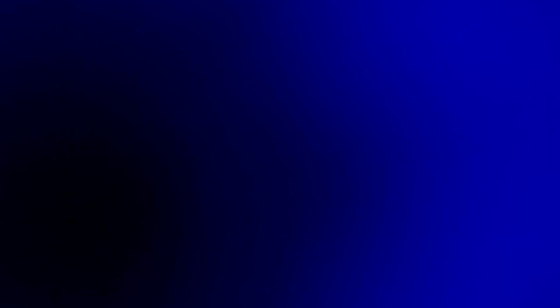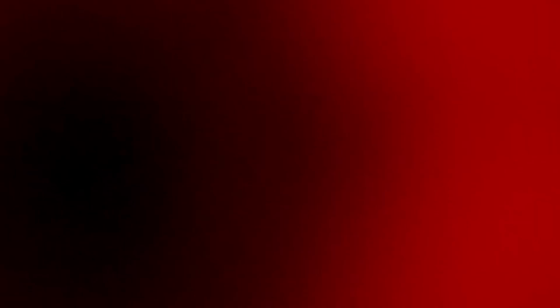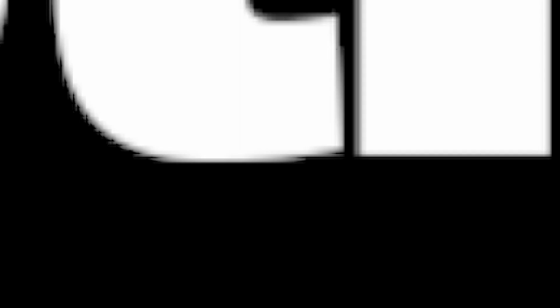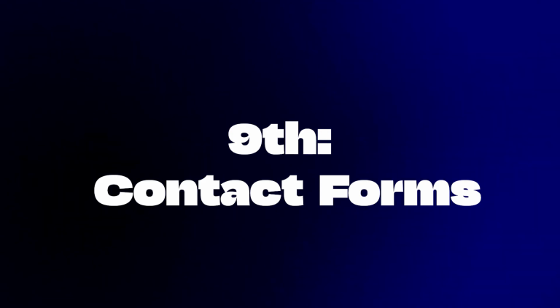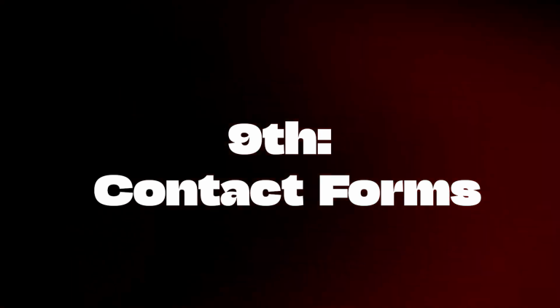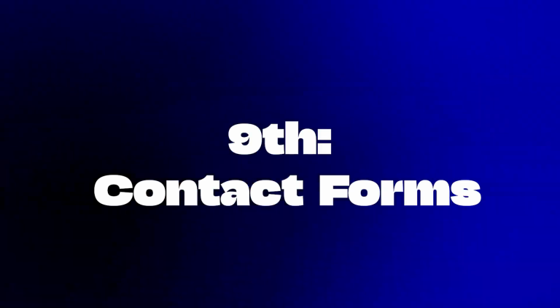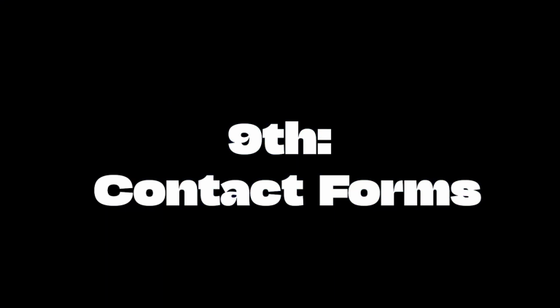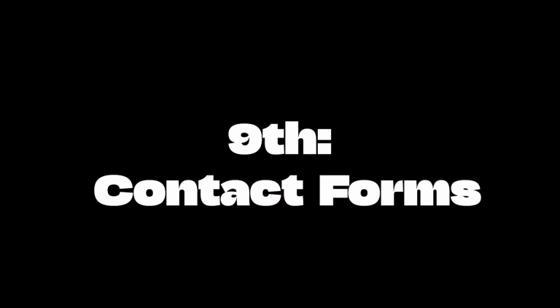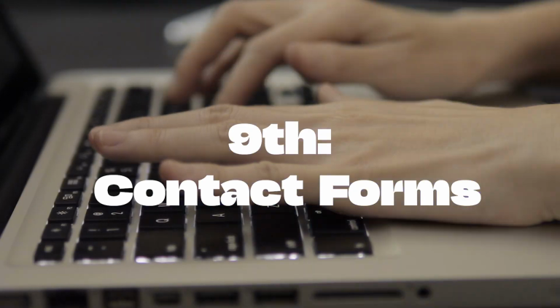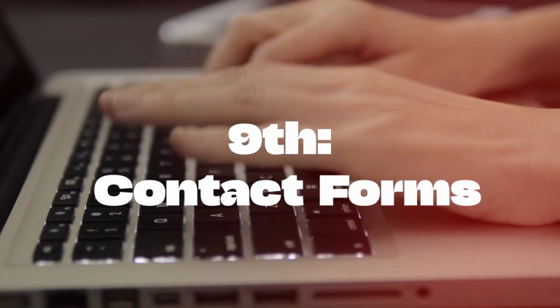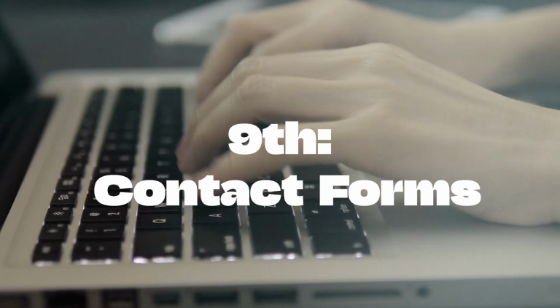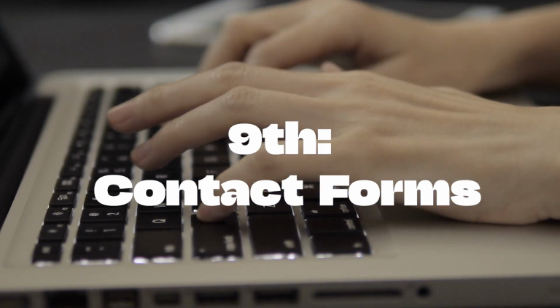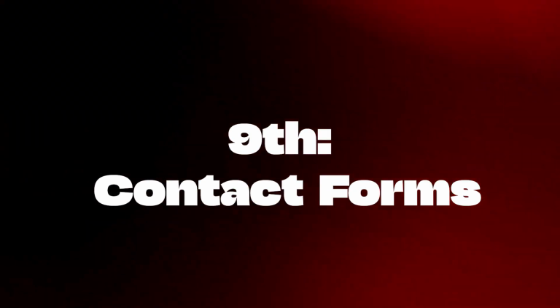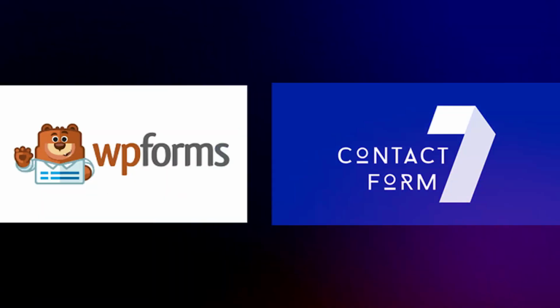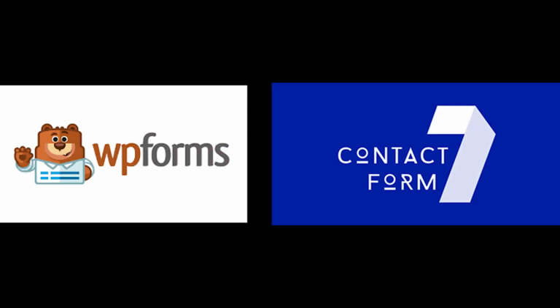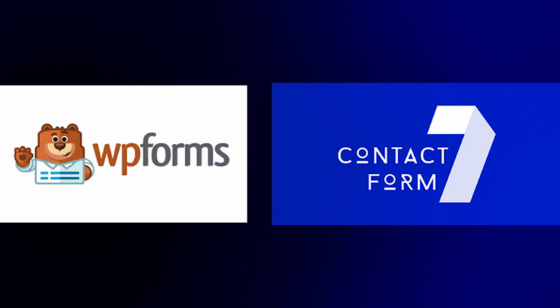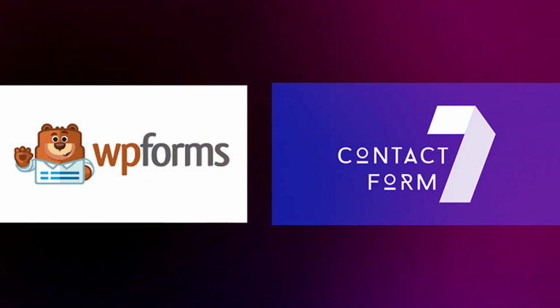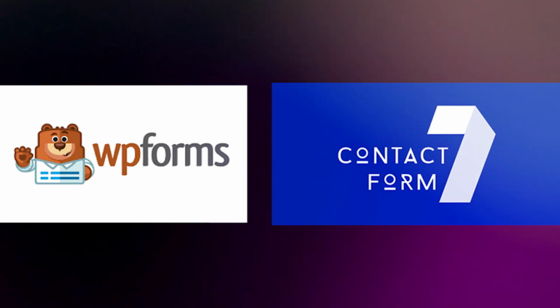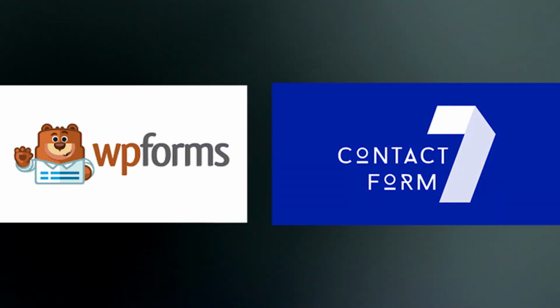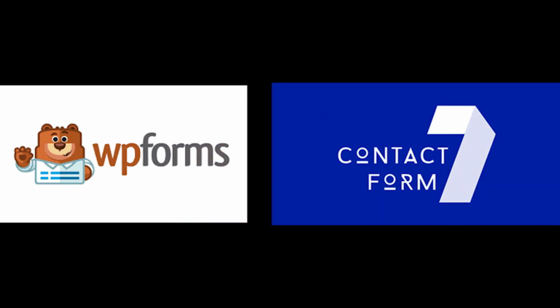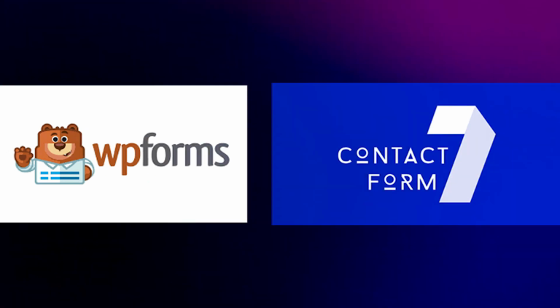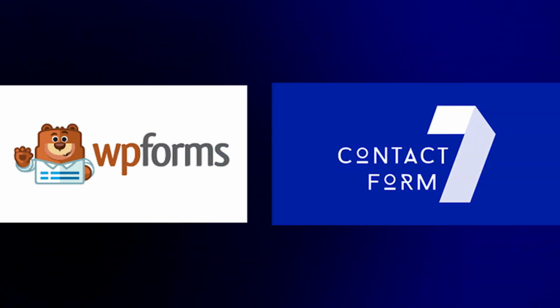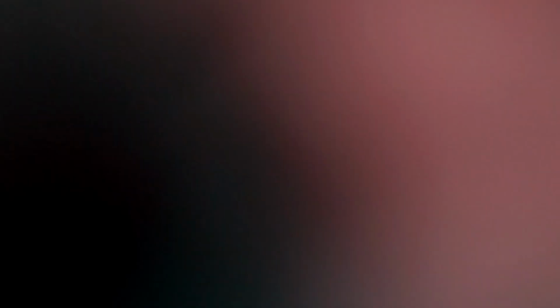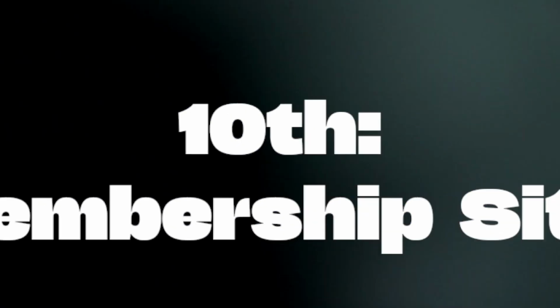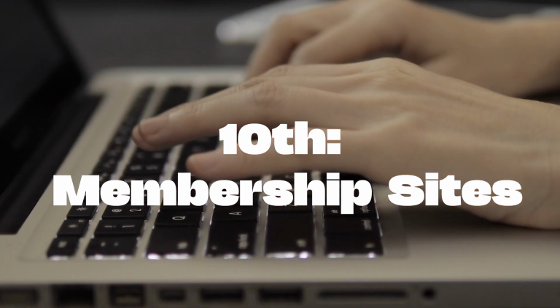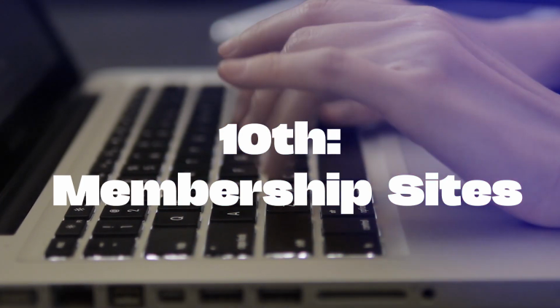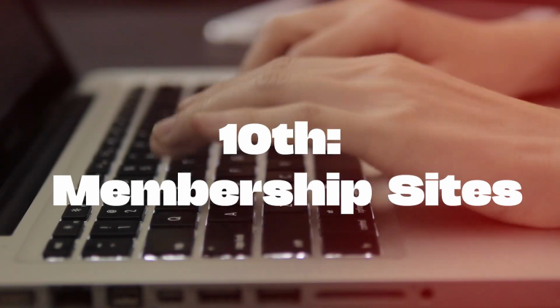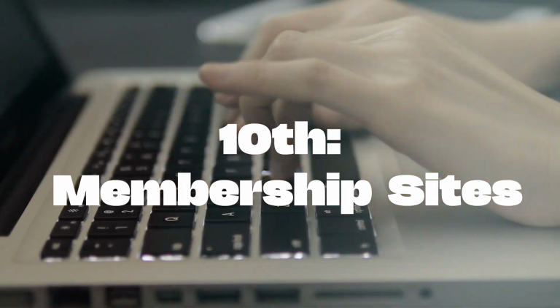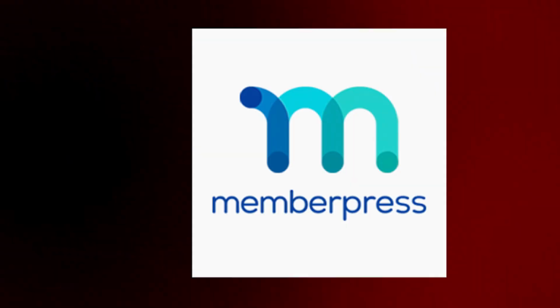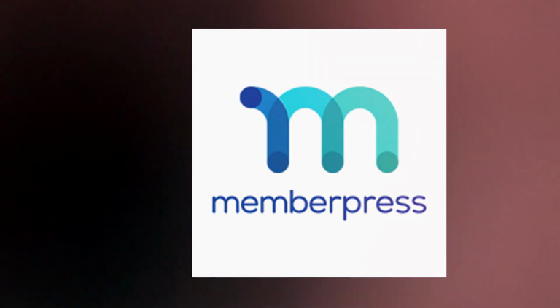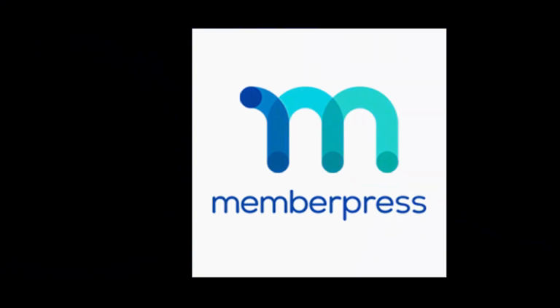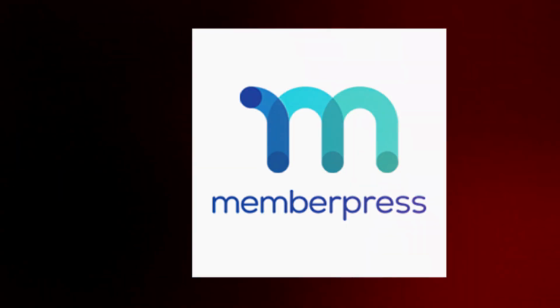Ninth, contact forms. Engage with your audience using user-friendly contact forms like WP Forms and Contact Form 7. Tenth, membership sites. Monetize your content with MemberPress, ideal for creating membership sites.